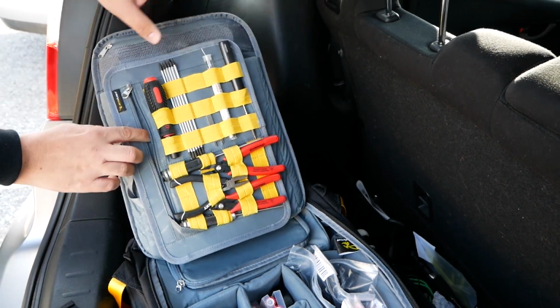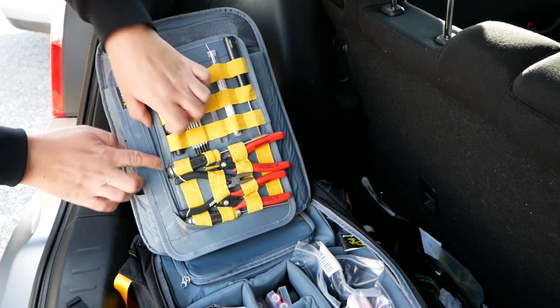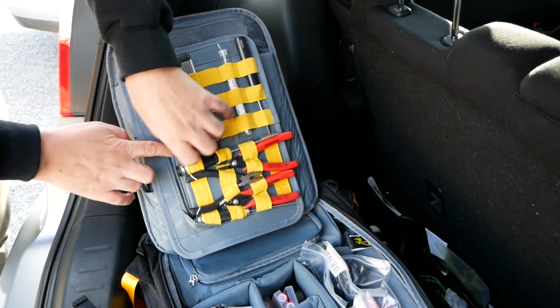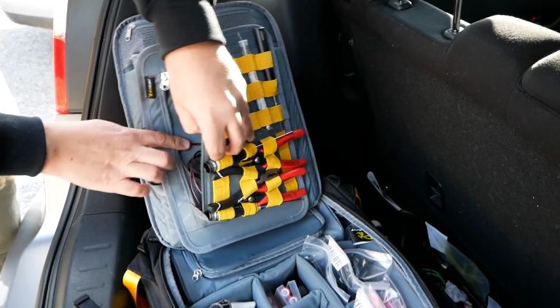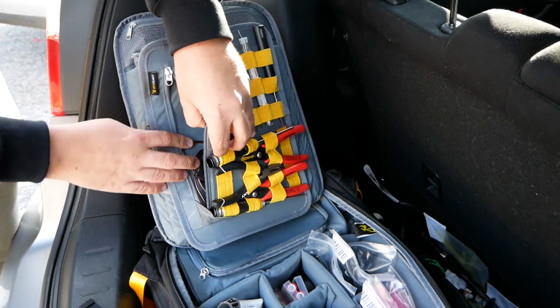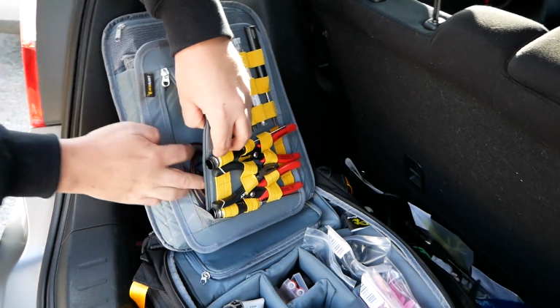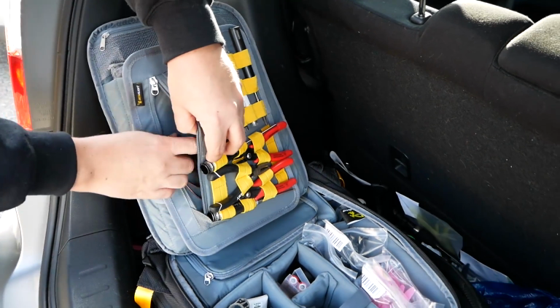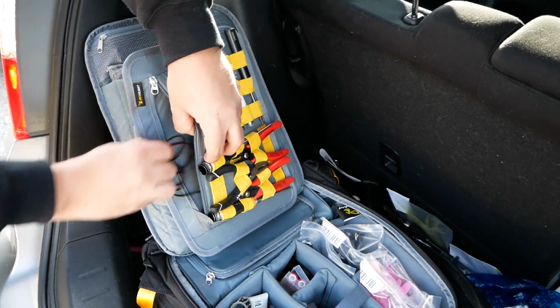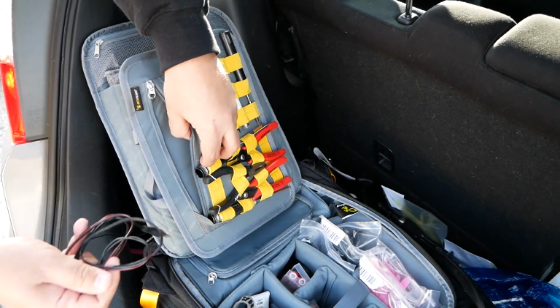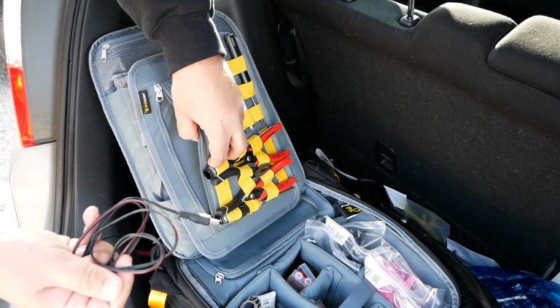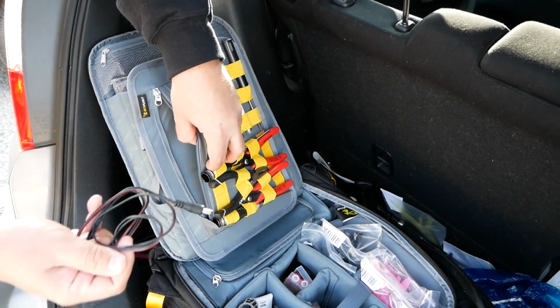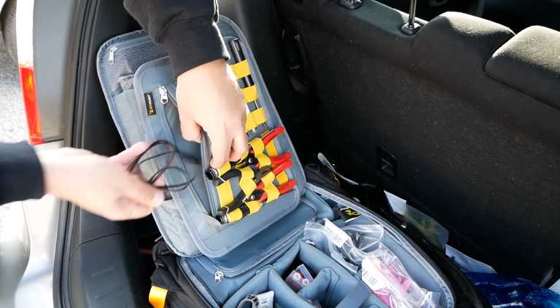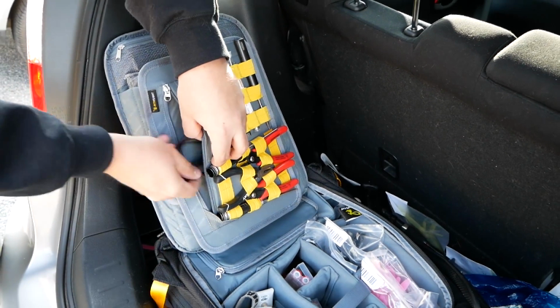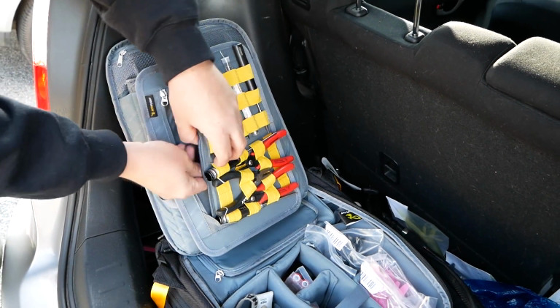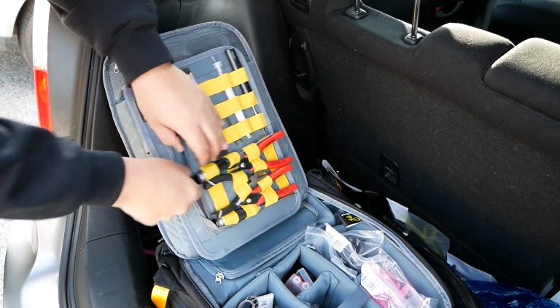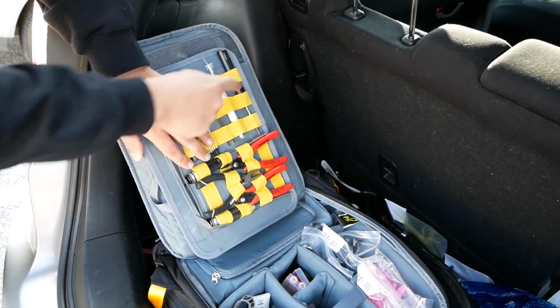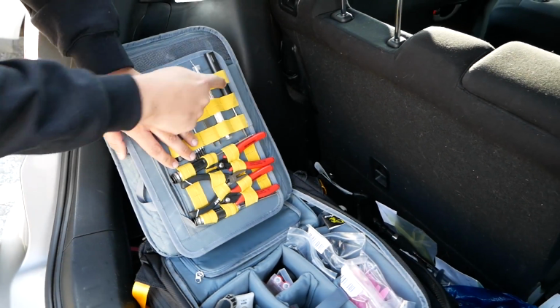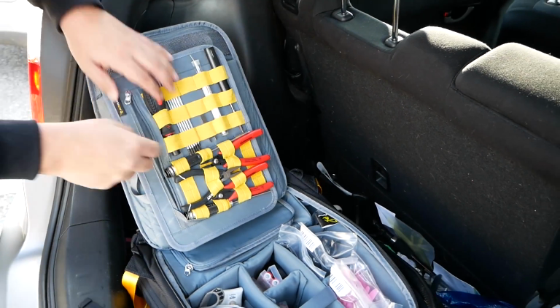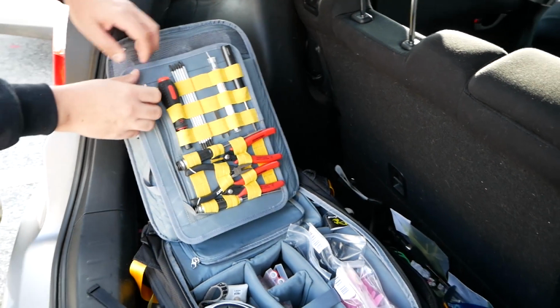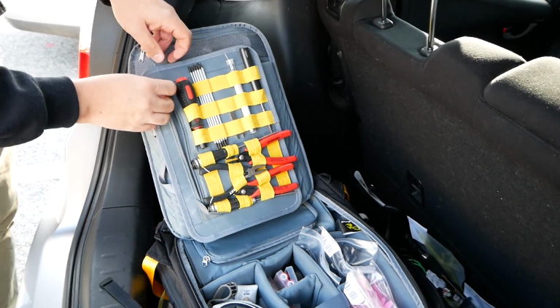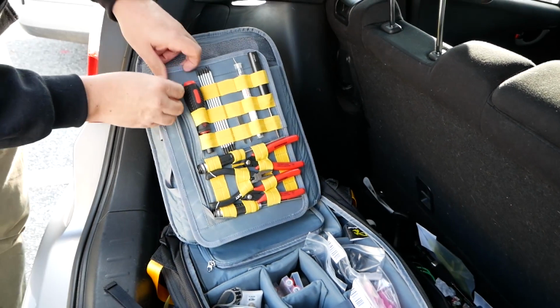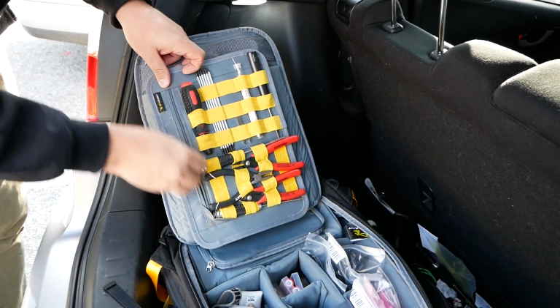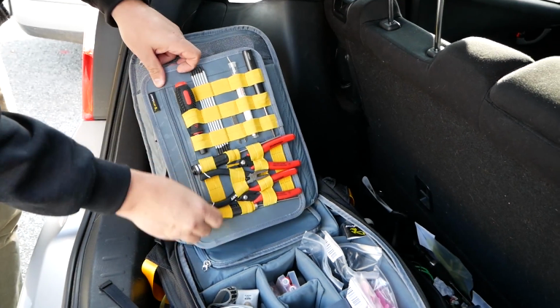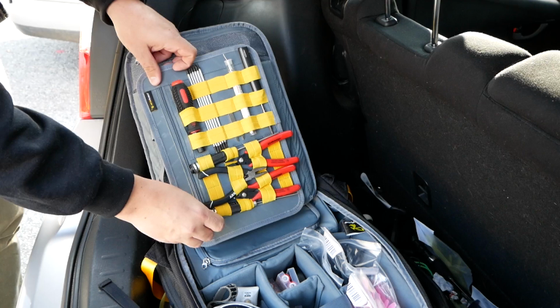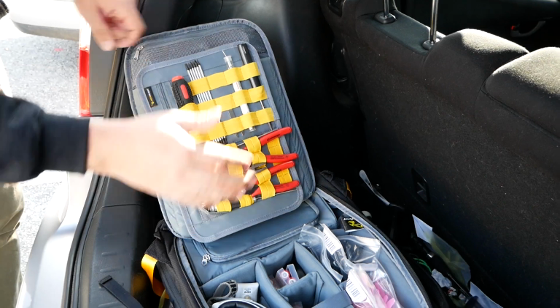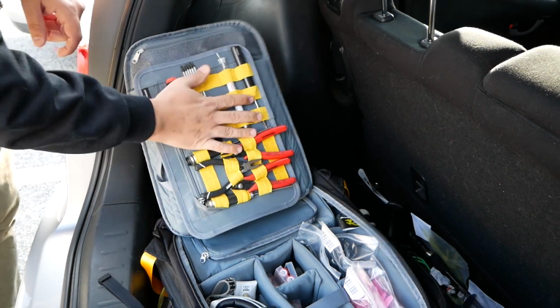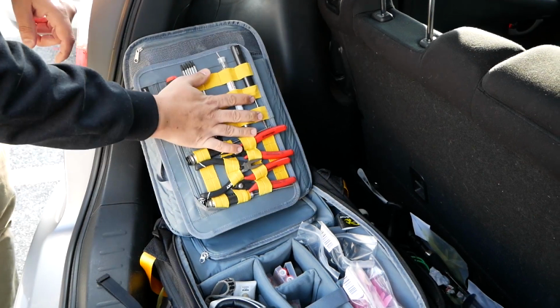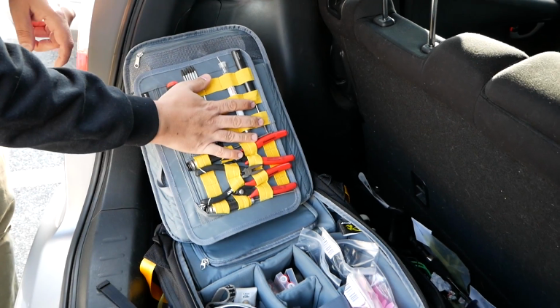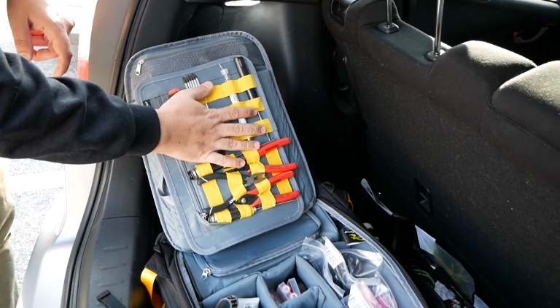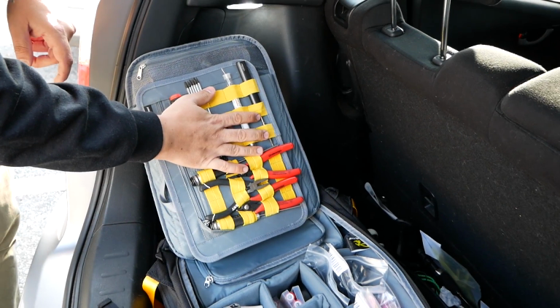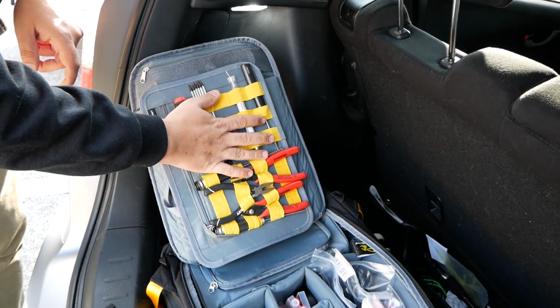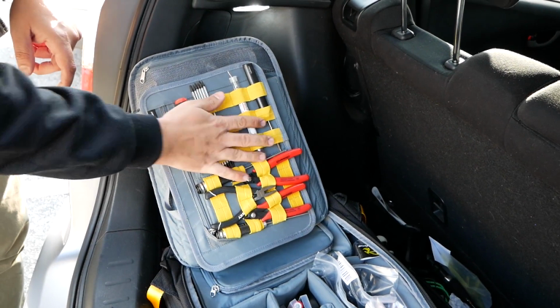In the back pocket, pretty much the only thing he has is the cable for the TS-100 soldering iron. And that's the toolkit area.